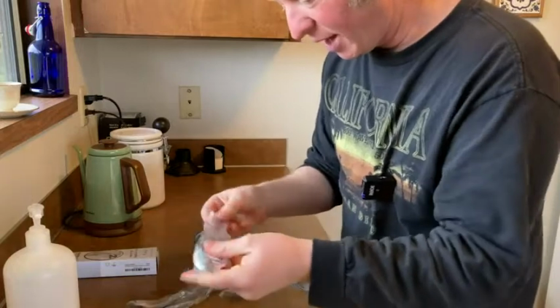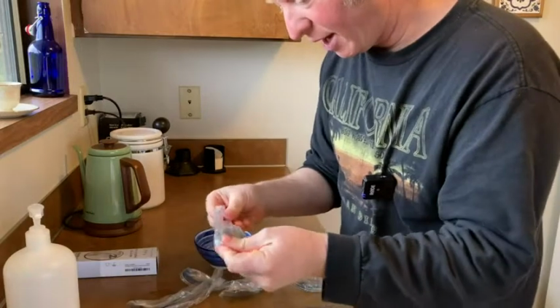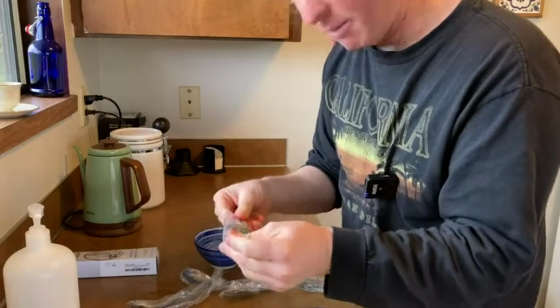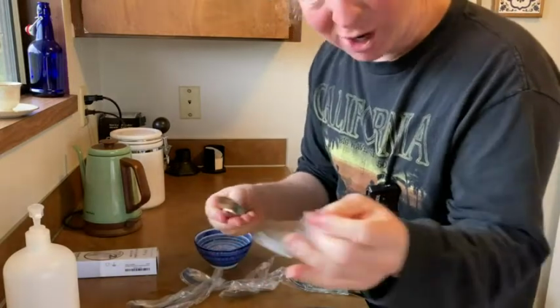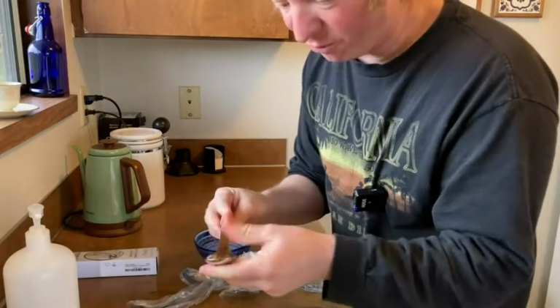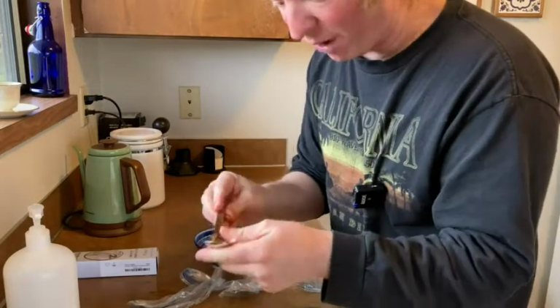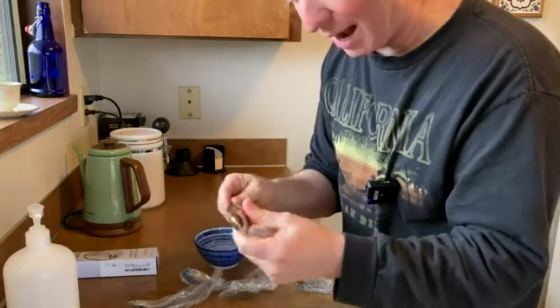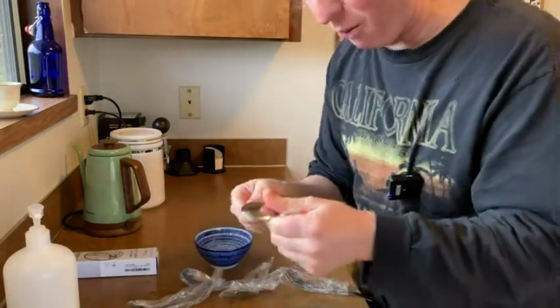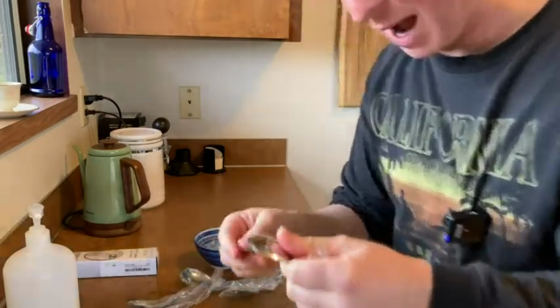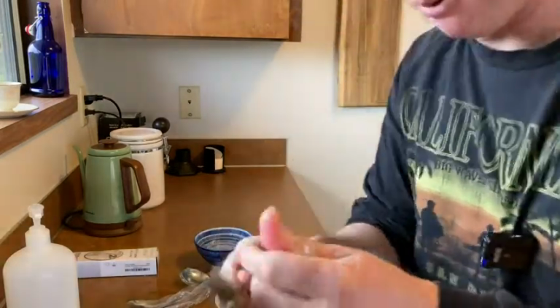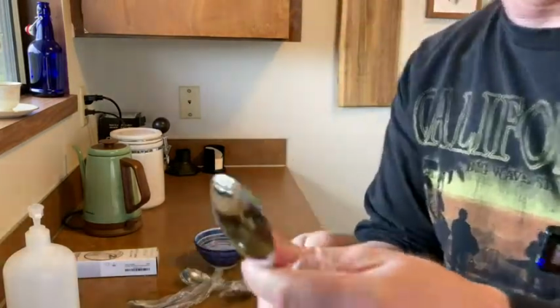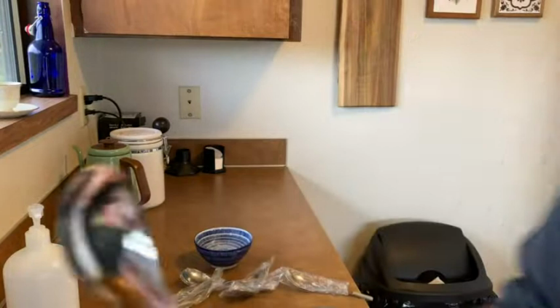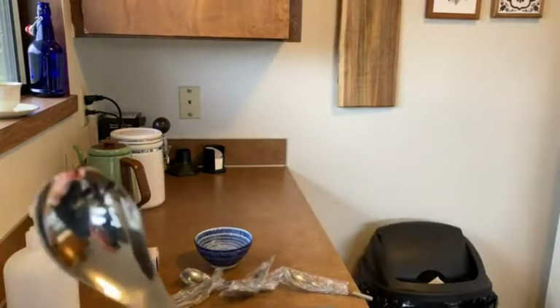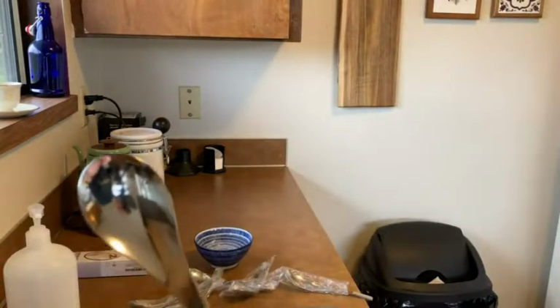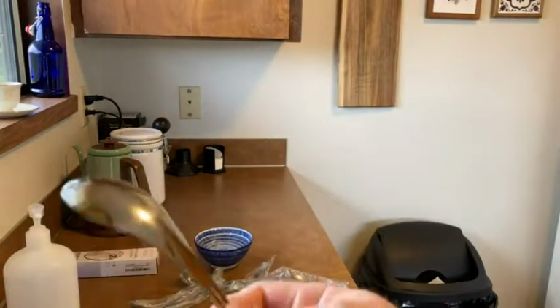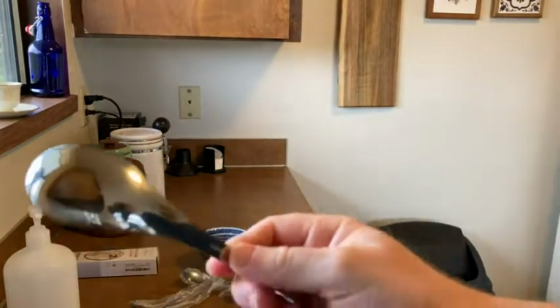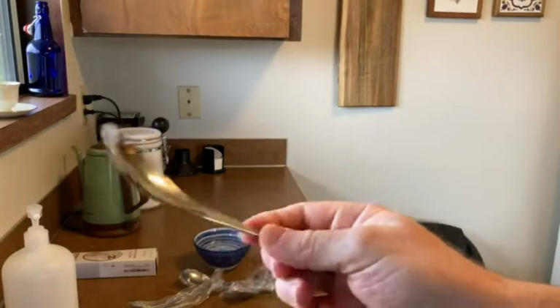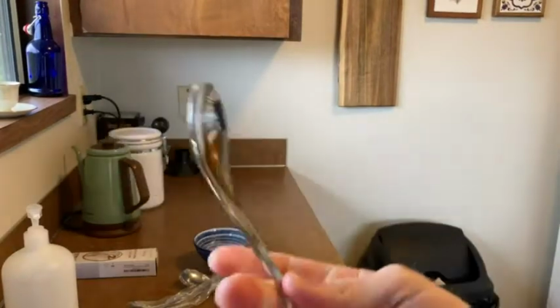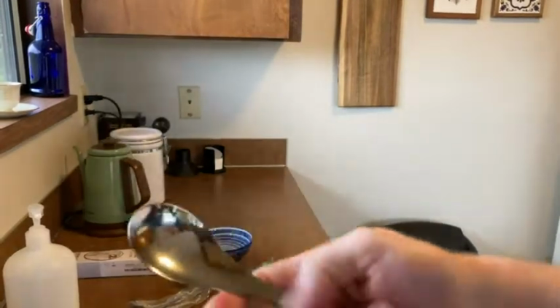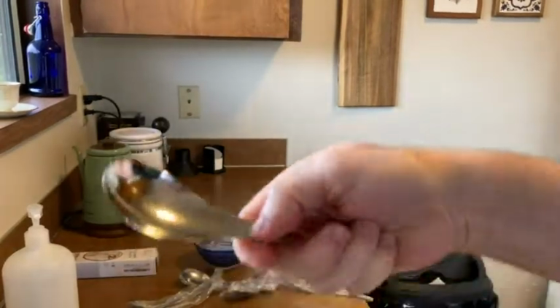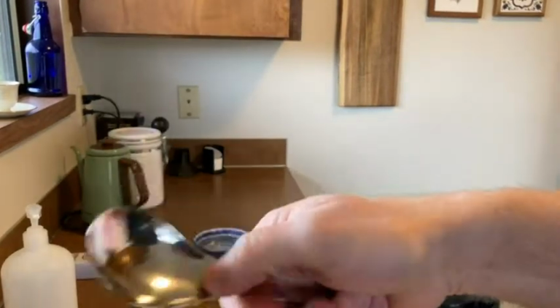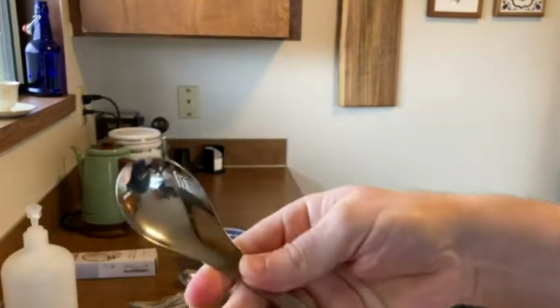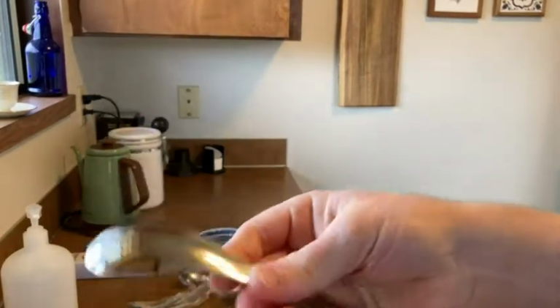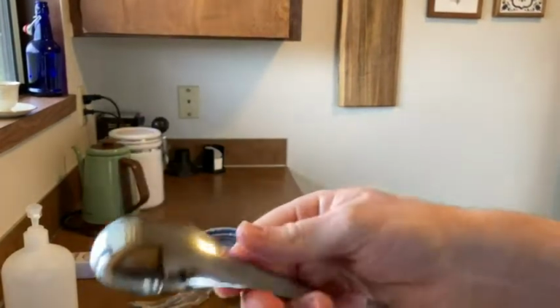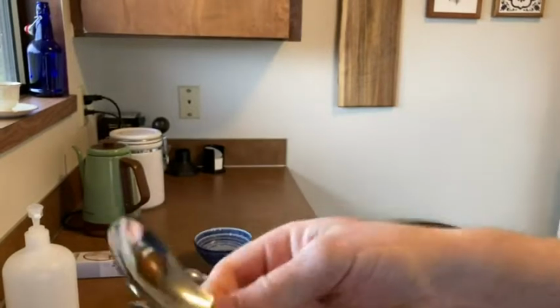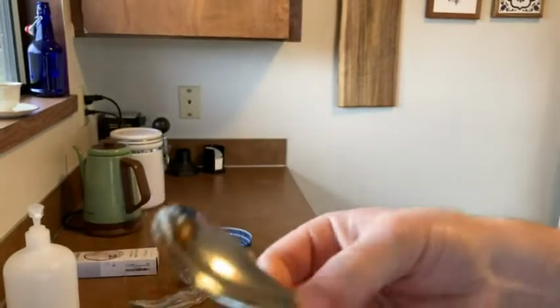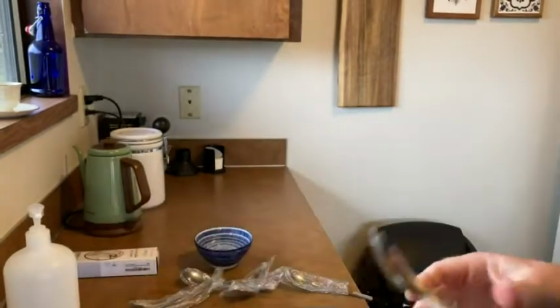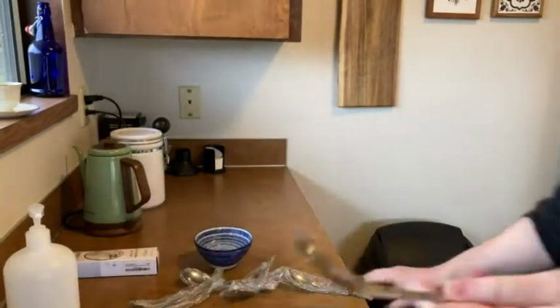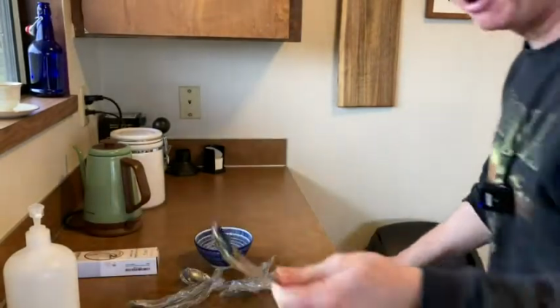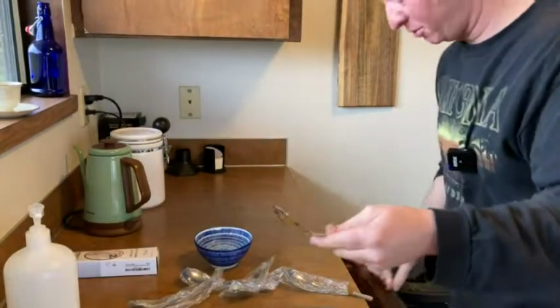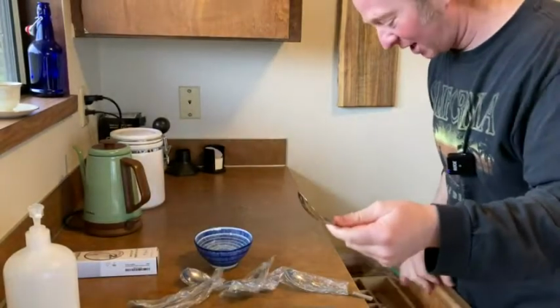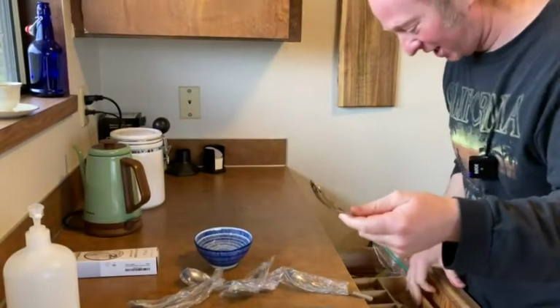I'm gonna go ahead and open them all up — wow, look at that! Really nice. There's a really interesting design. For comparison, let me get one of my other spoons. I like these.